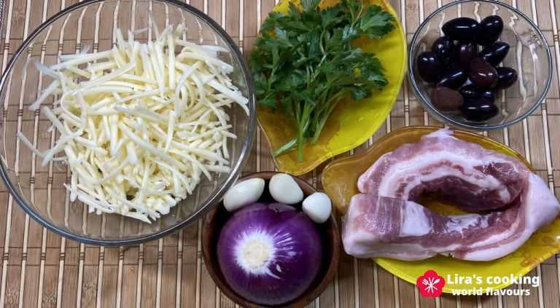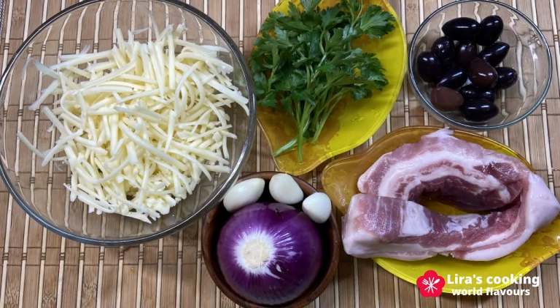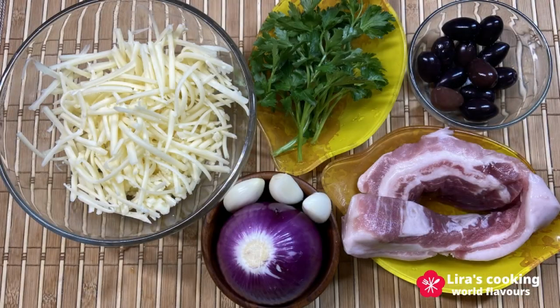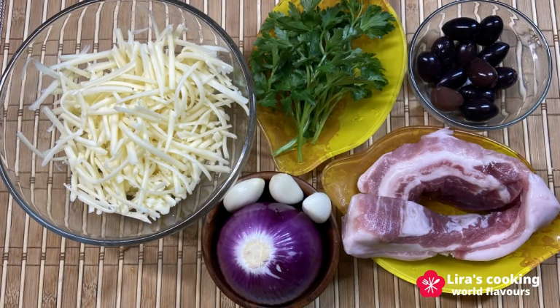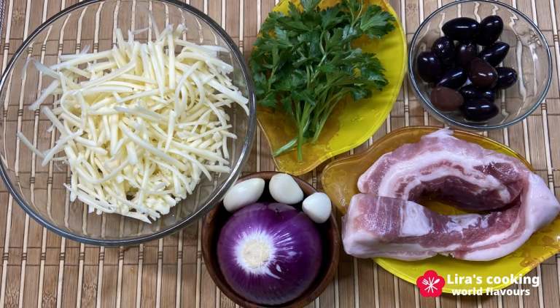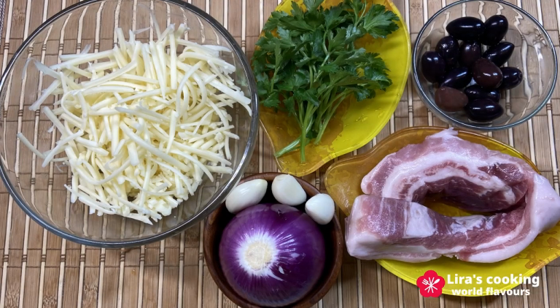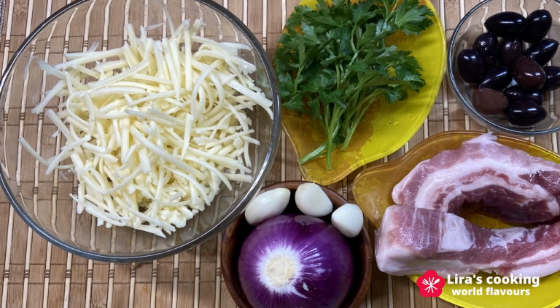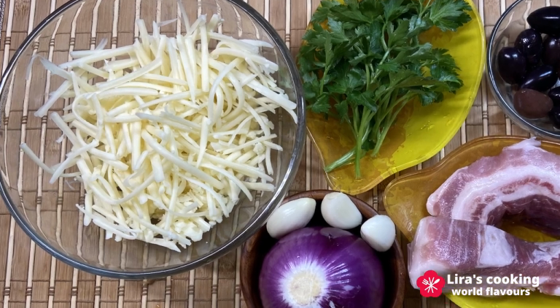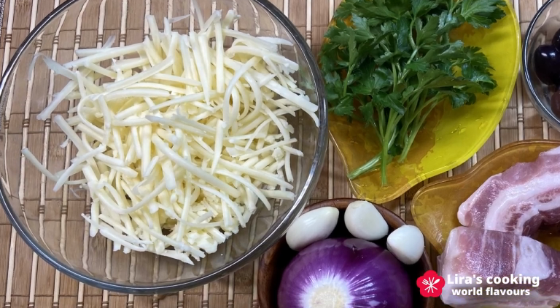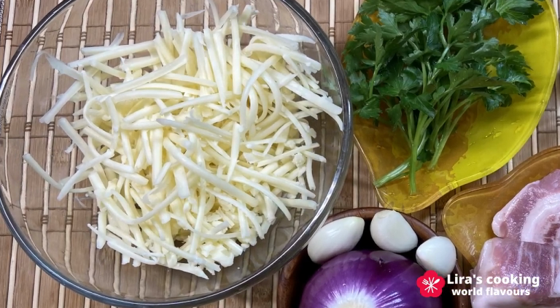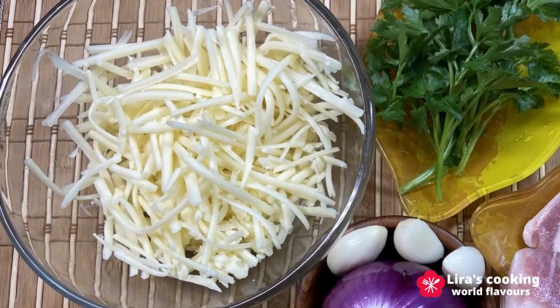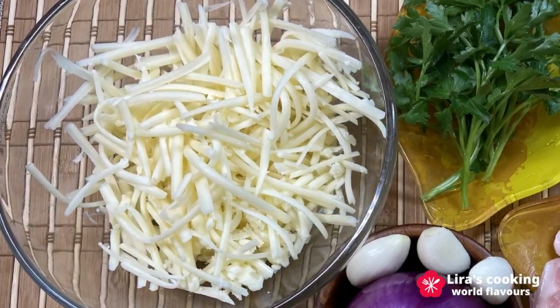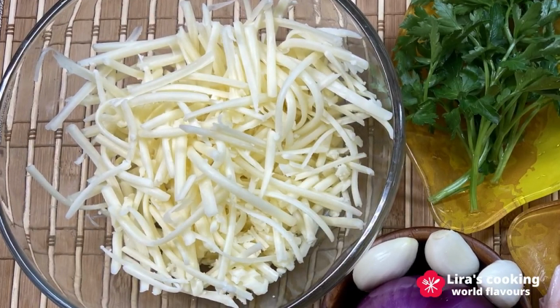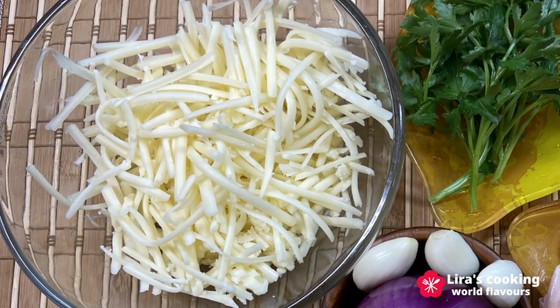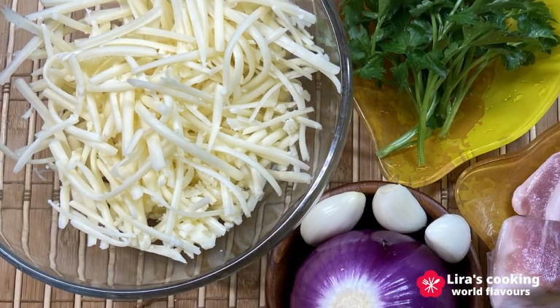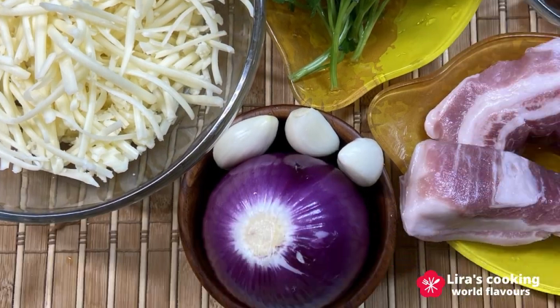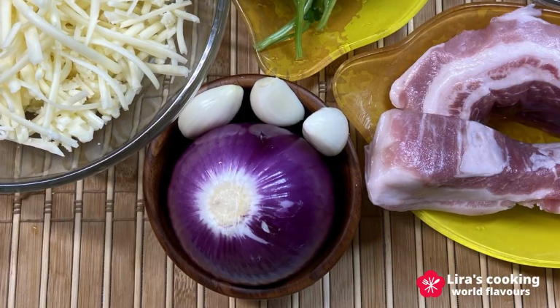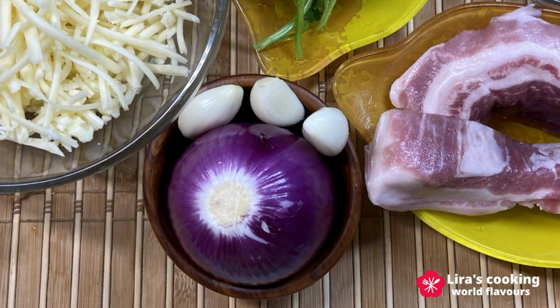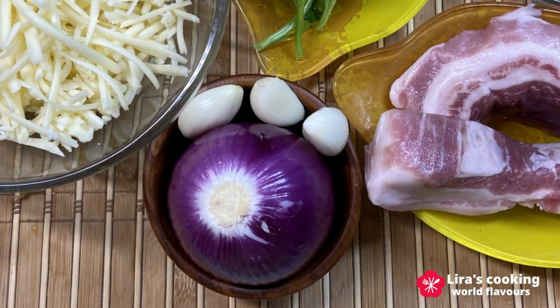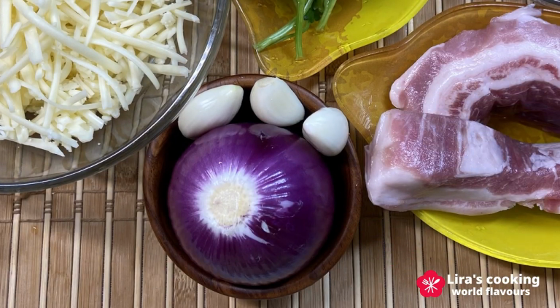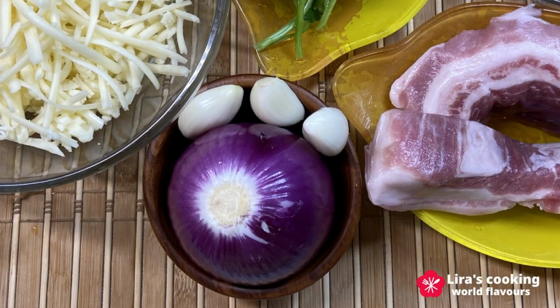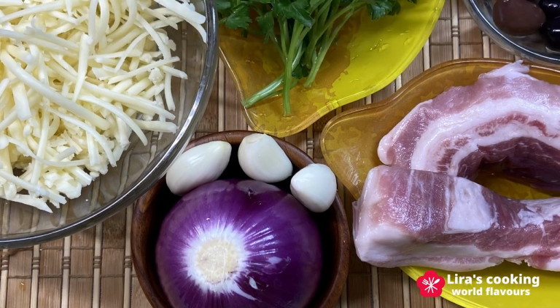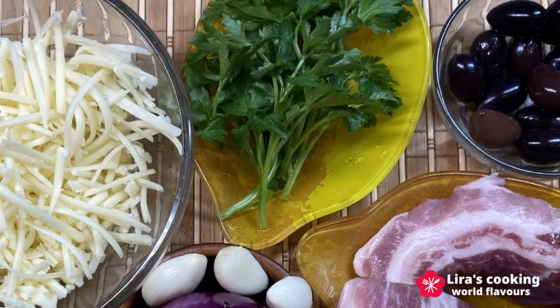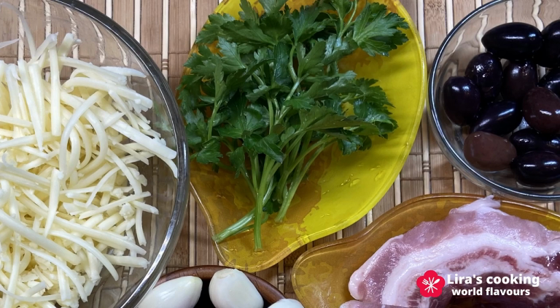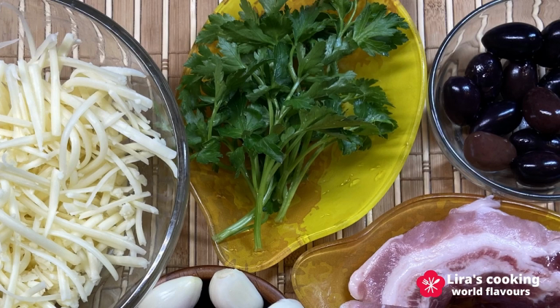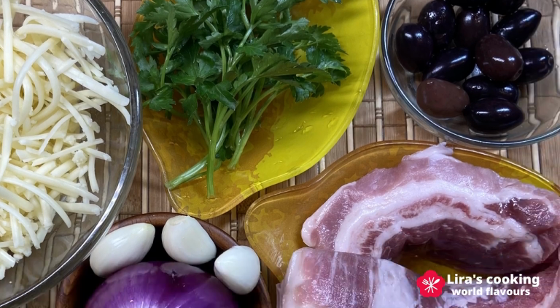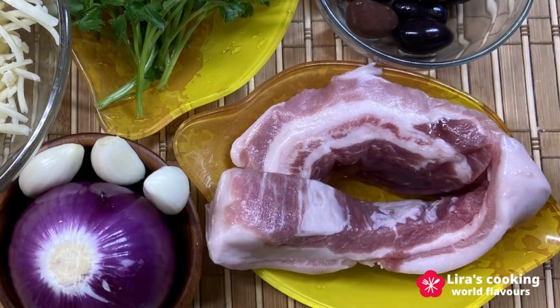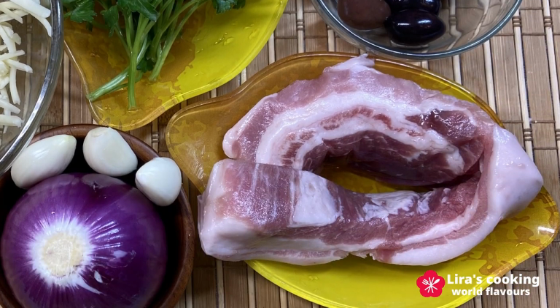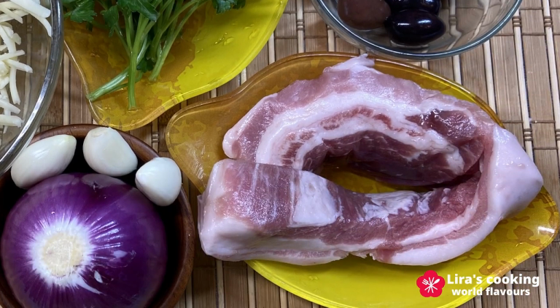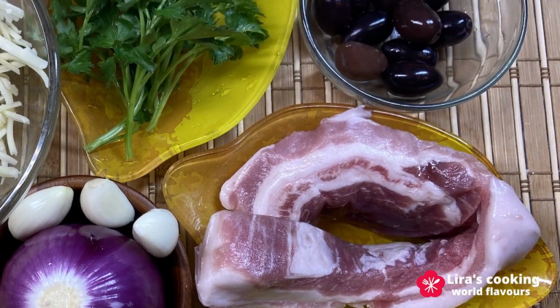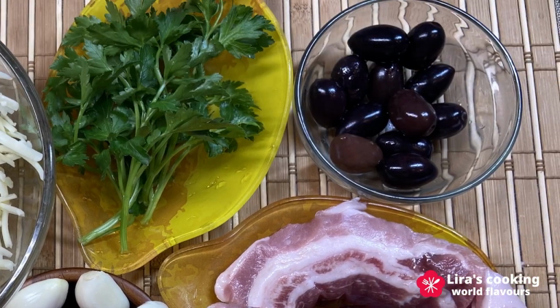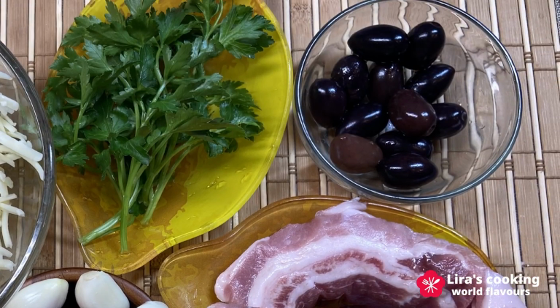For other ingredients, I use cheddar cheese, onion, garlic, parsley, pork belly, and olives.